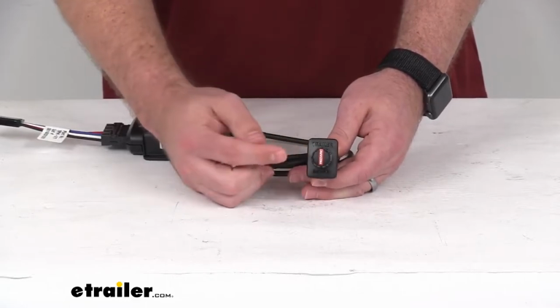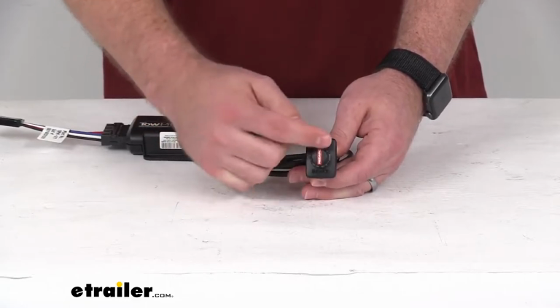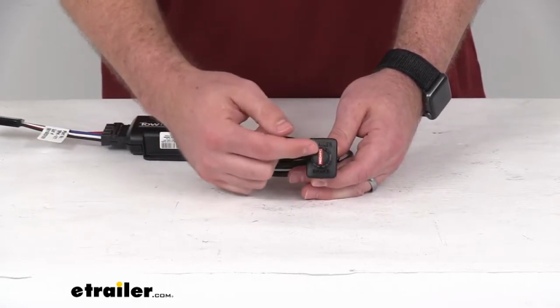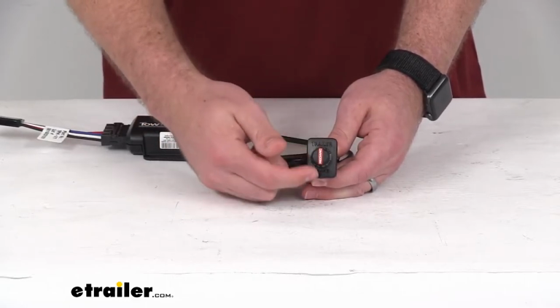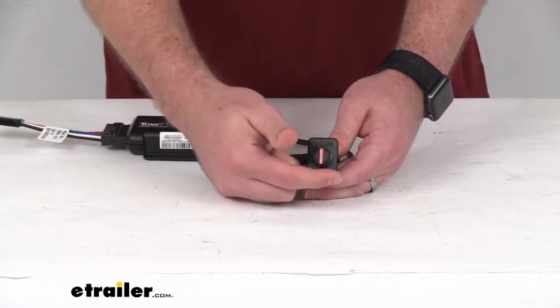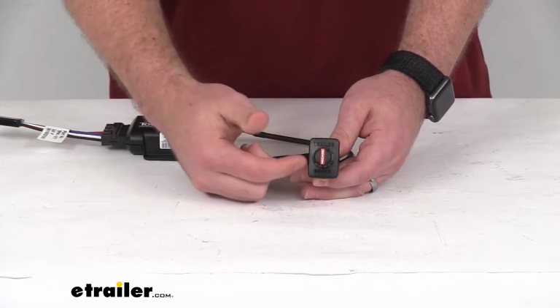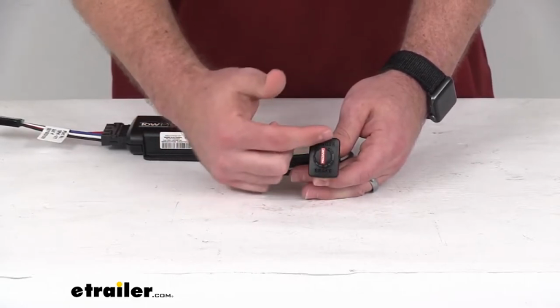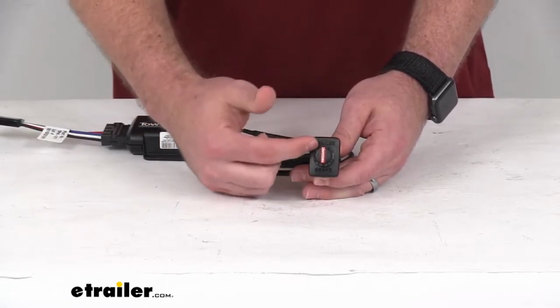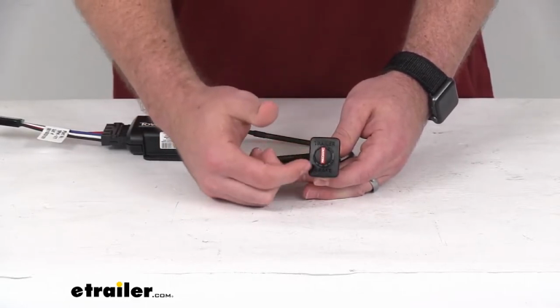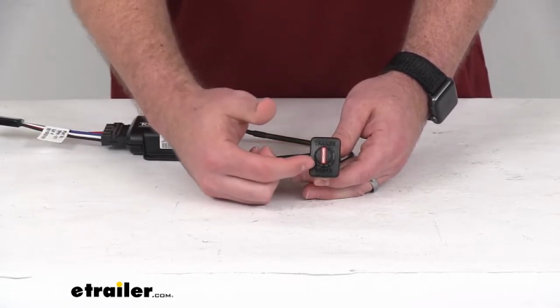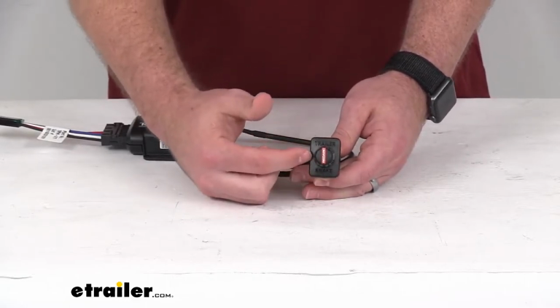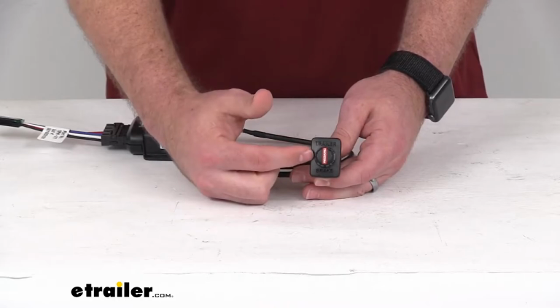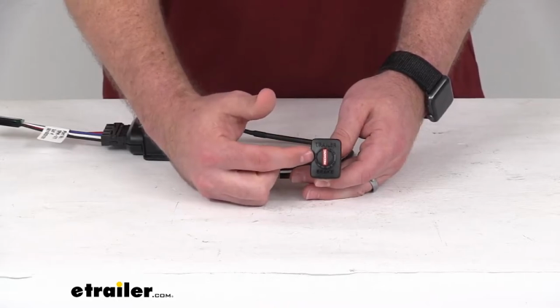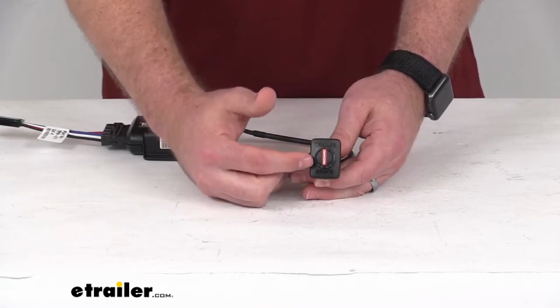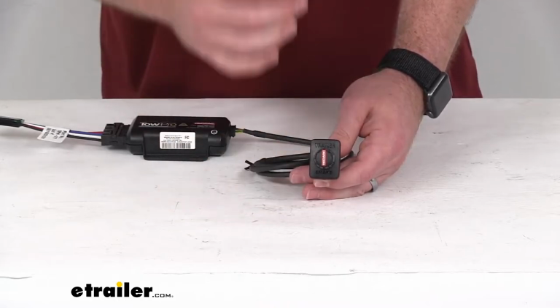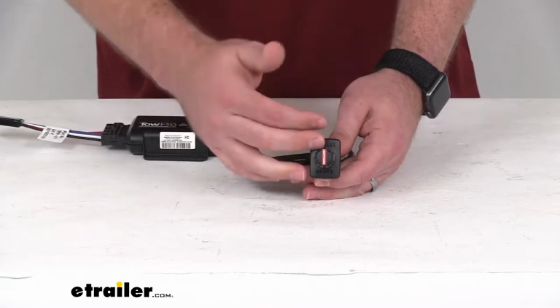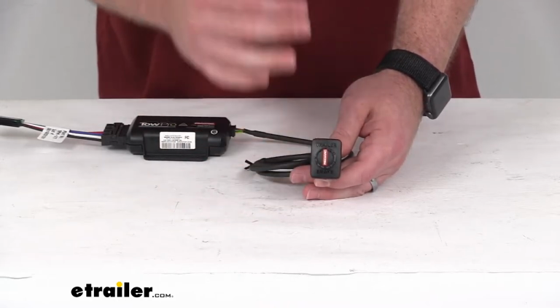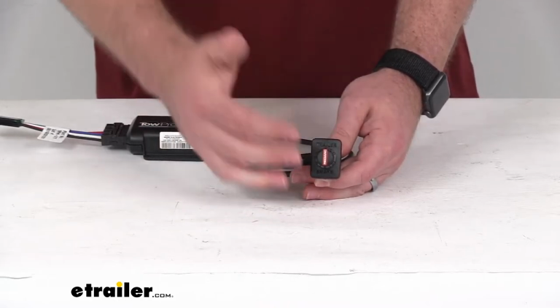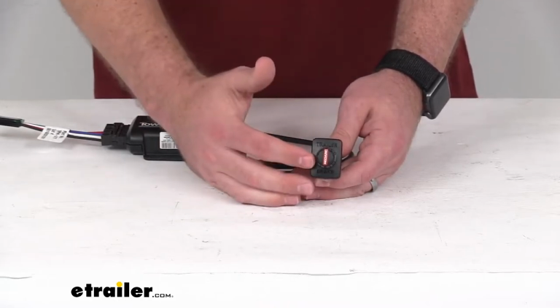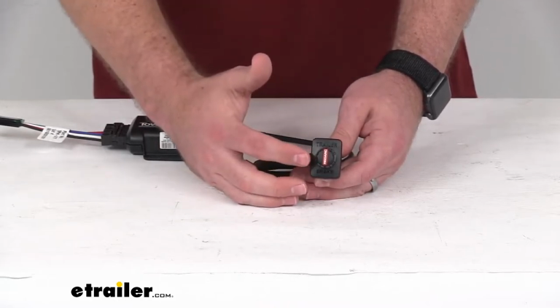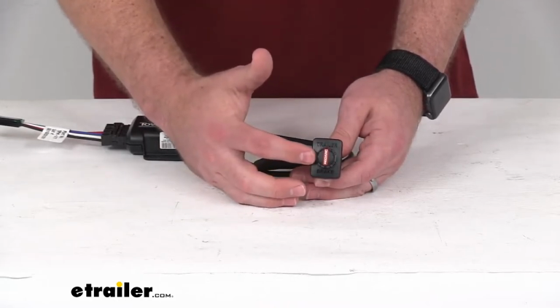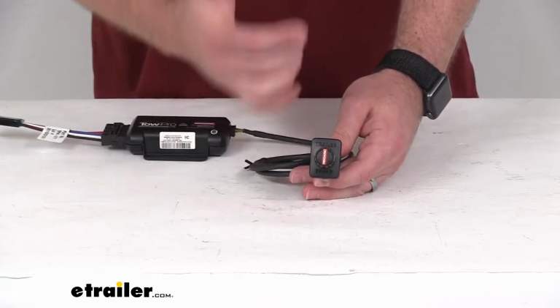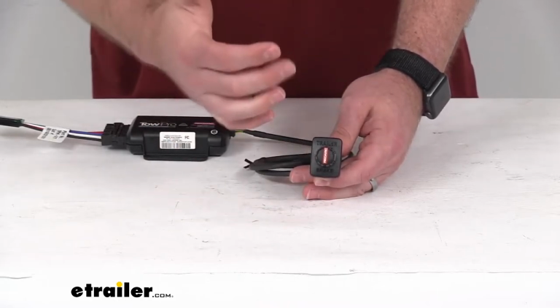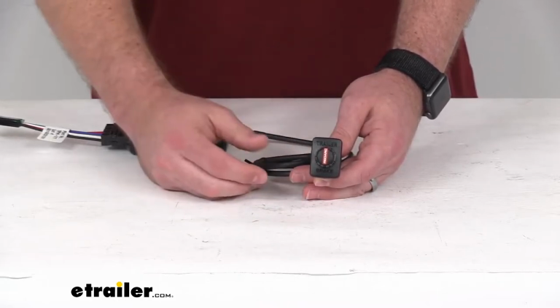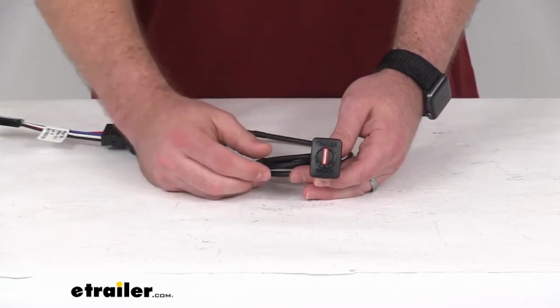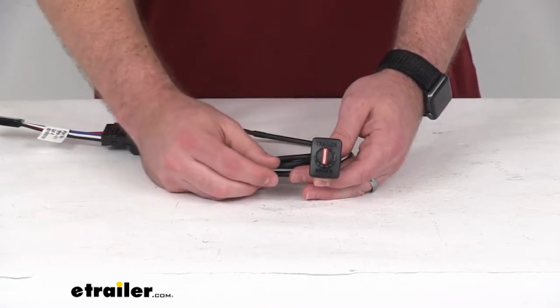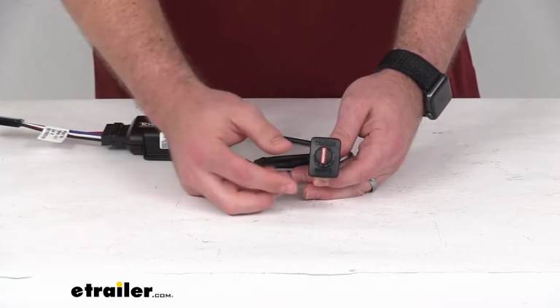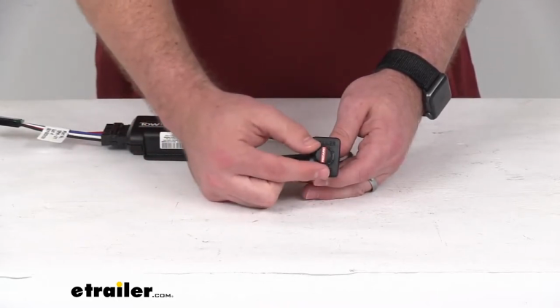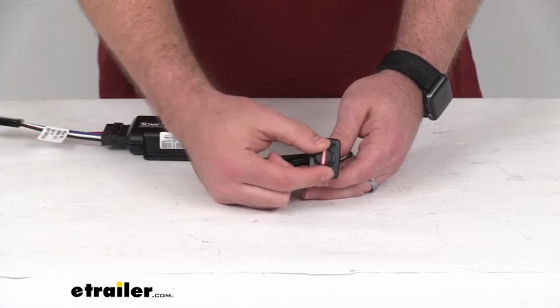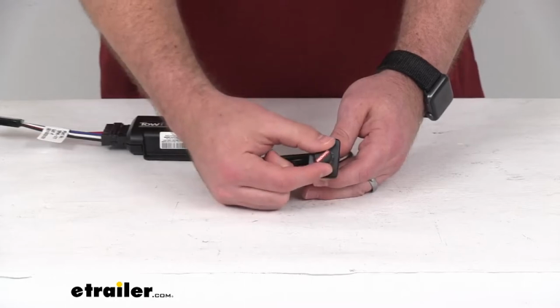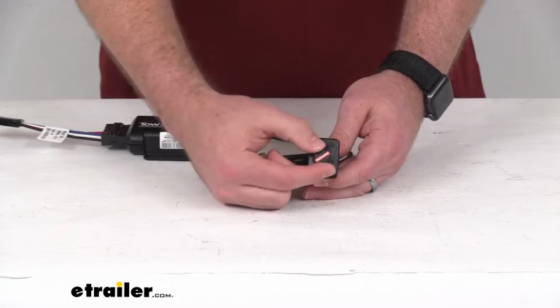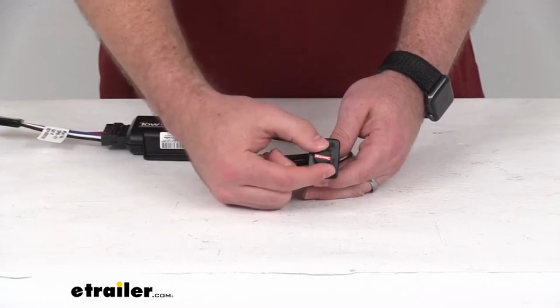It is going to have bright colored LEDs that indicate the settings and braking power so that you can tell where you're working with.